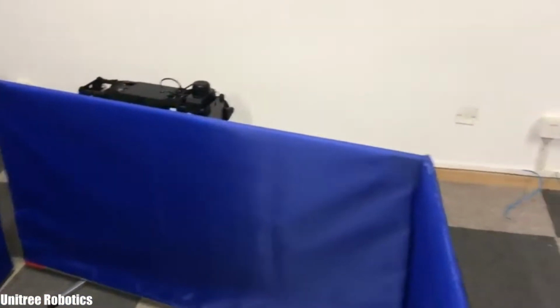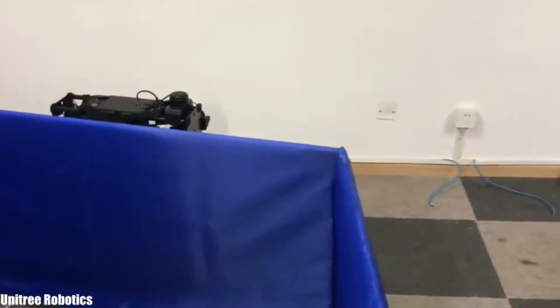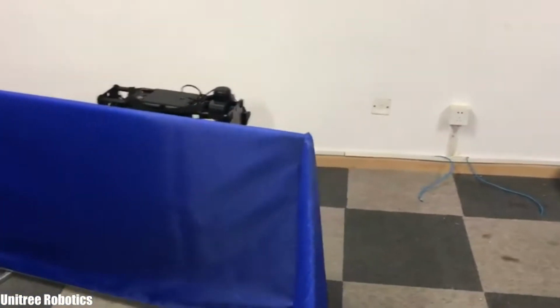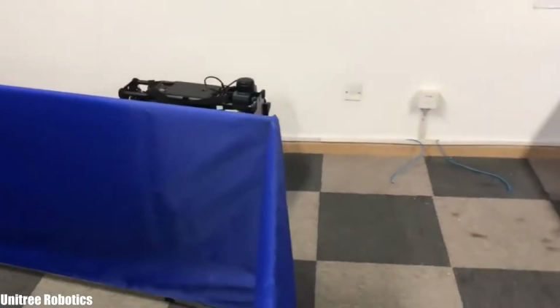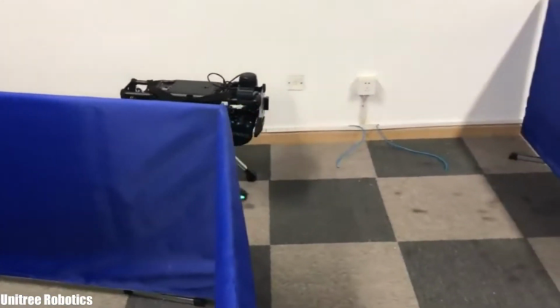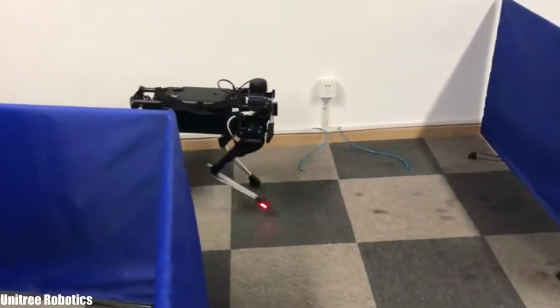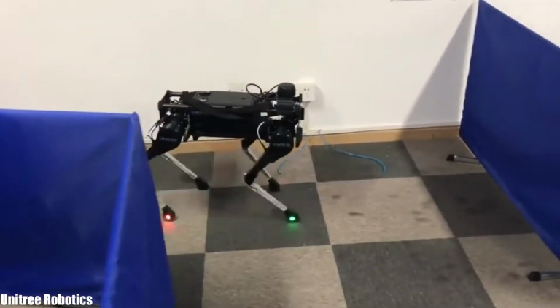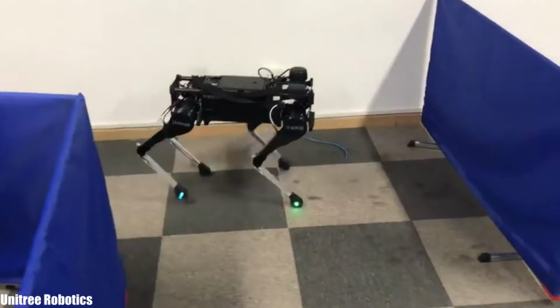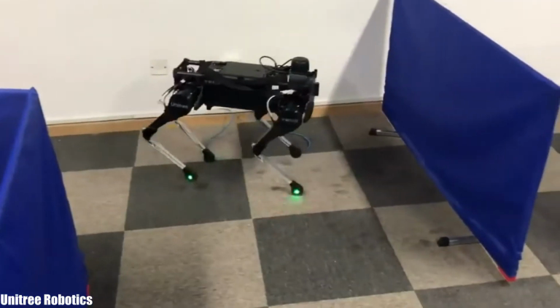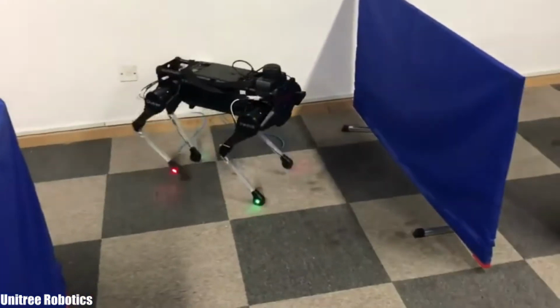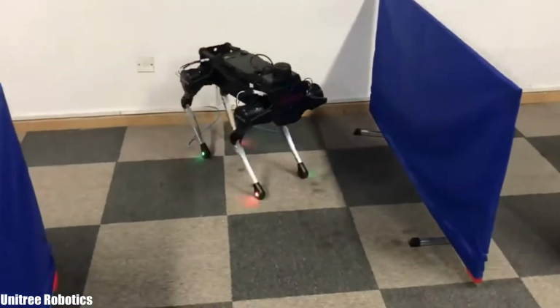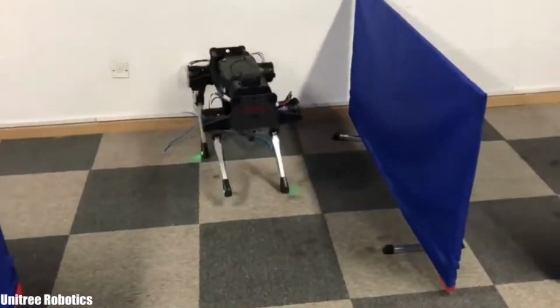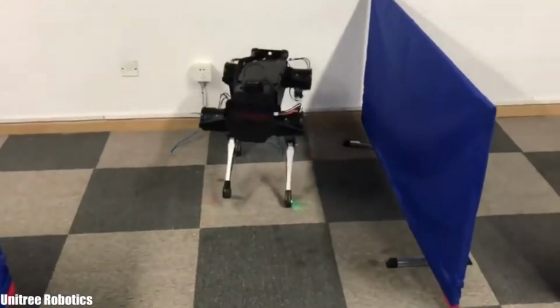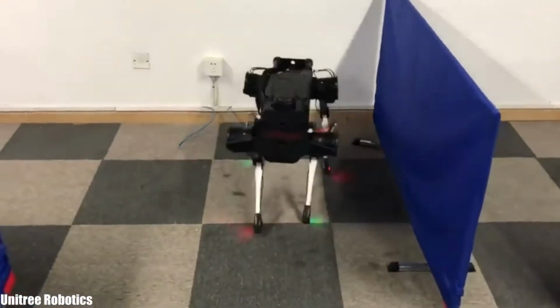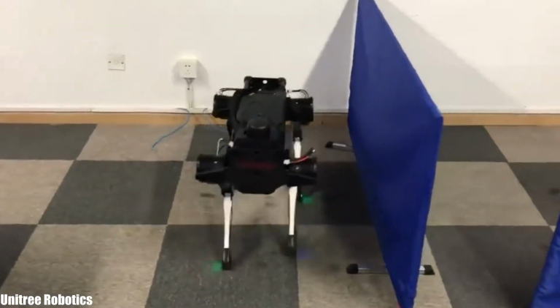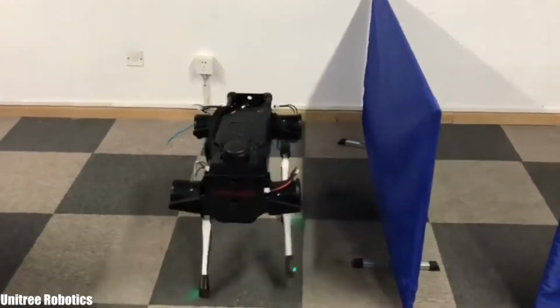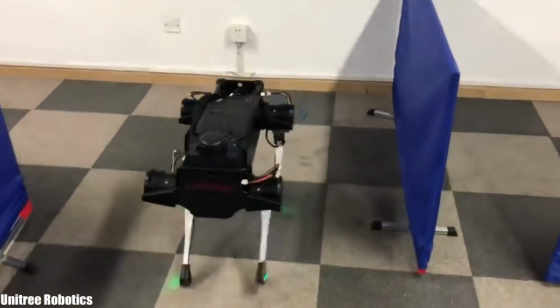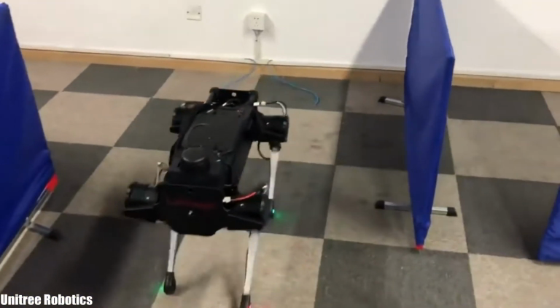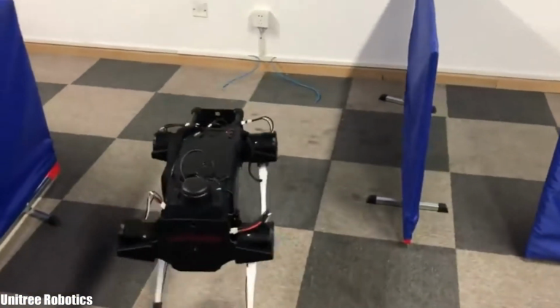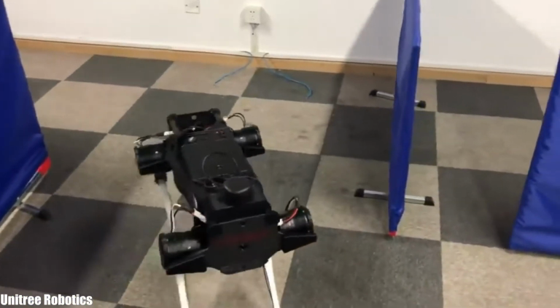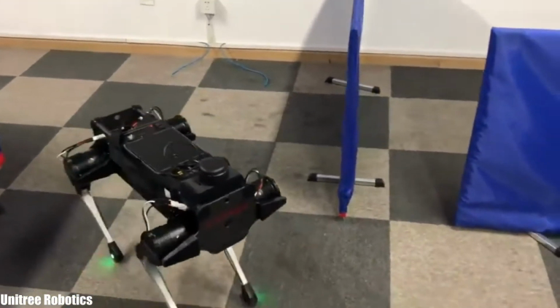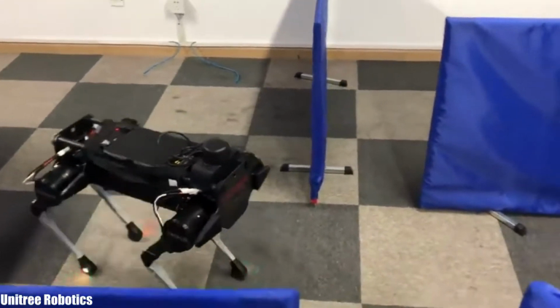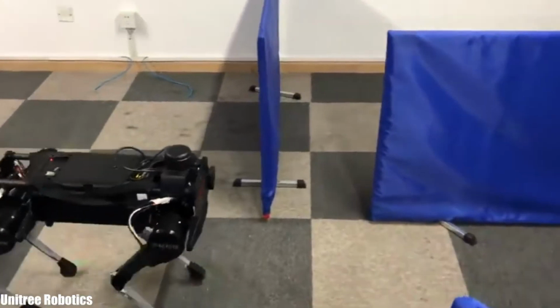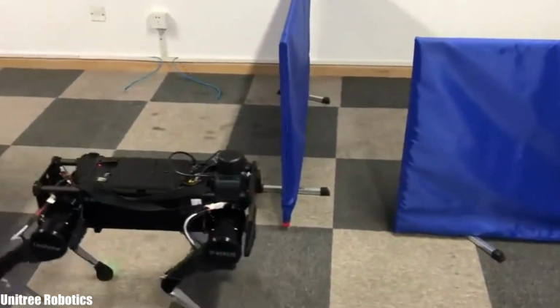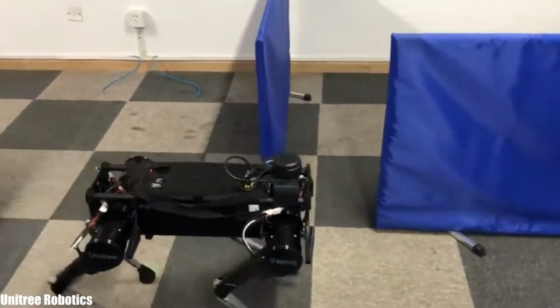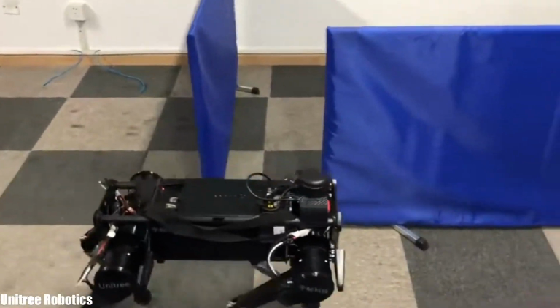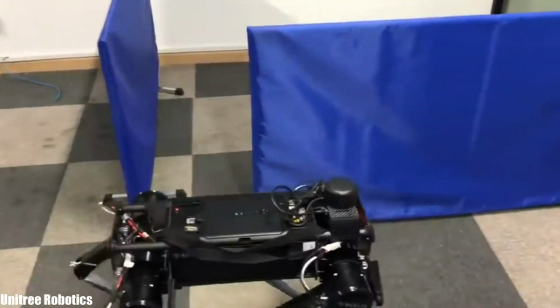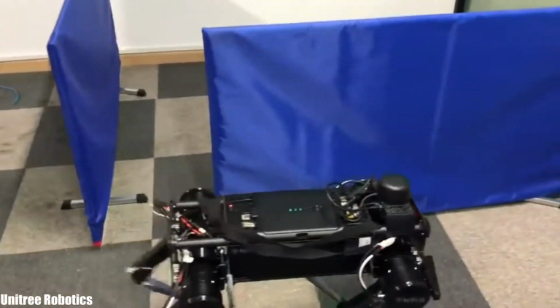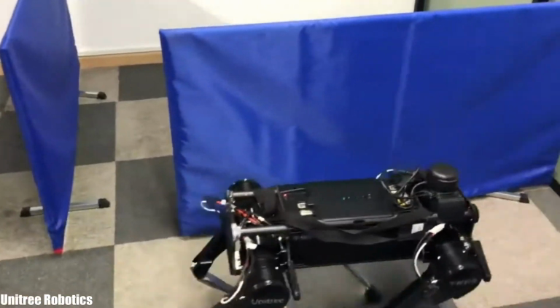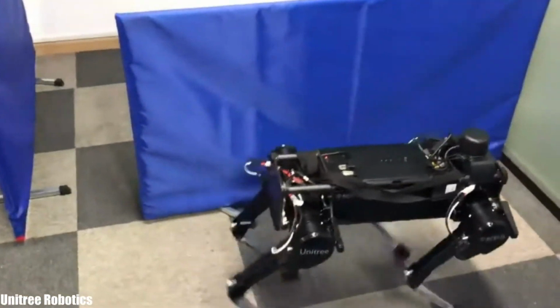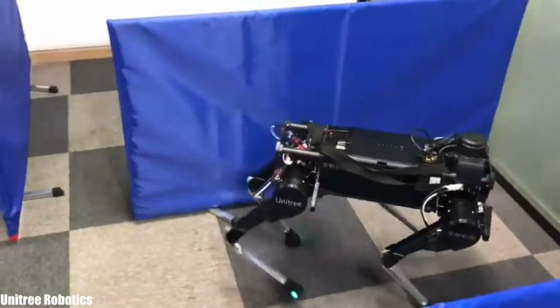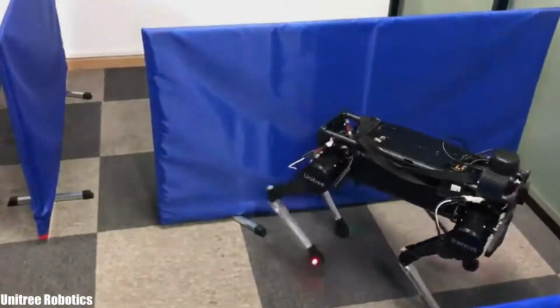It measures 55 centimeters in length and weighs 22 kilos. It is equipped with cameras and sensors that allow it to function independently, can reach a speed of 5 kilometers per hour, and has a range of 3 hours.